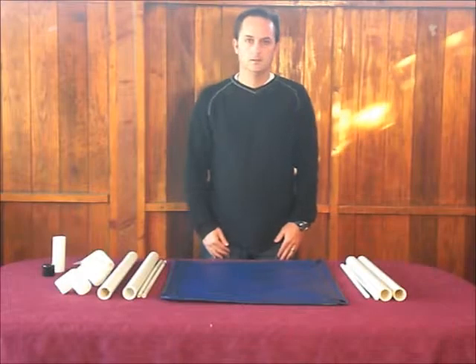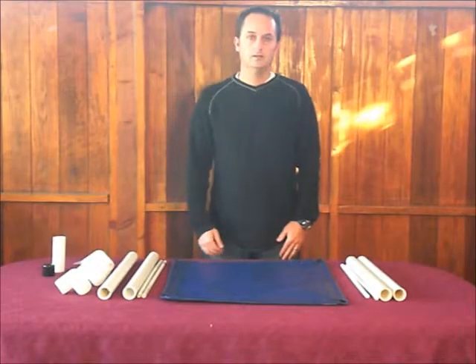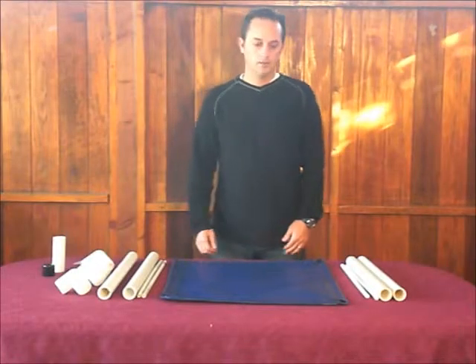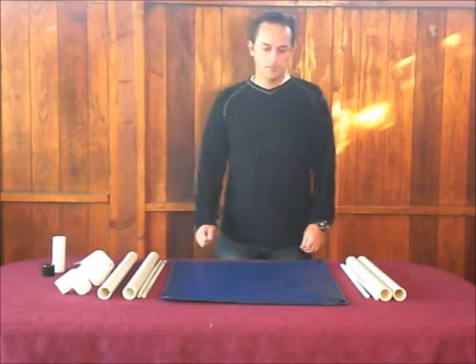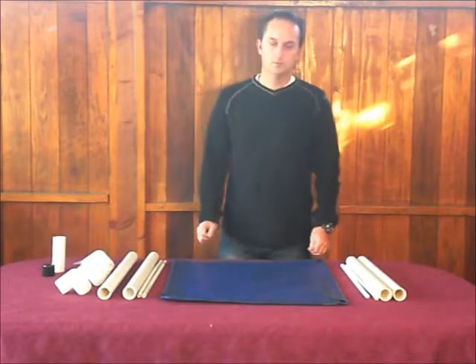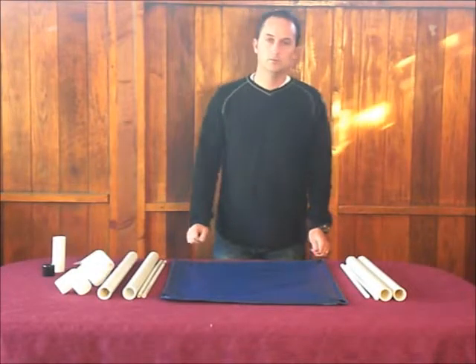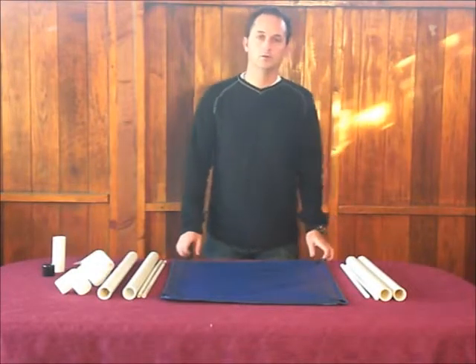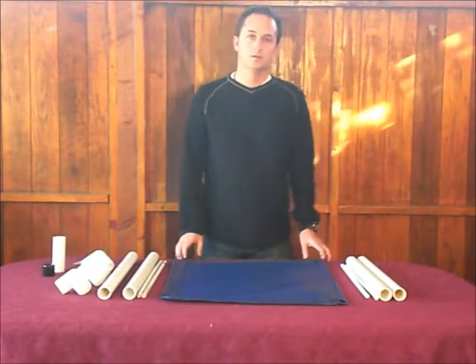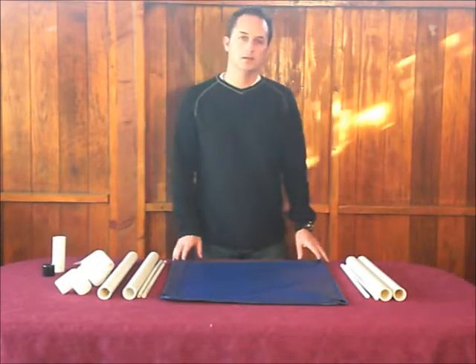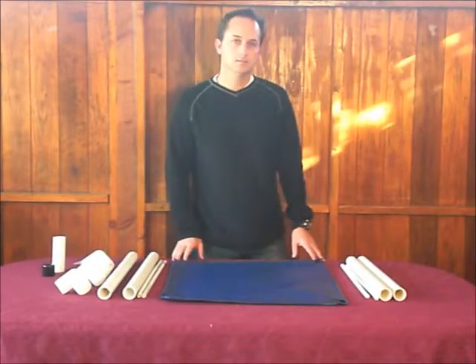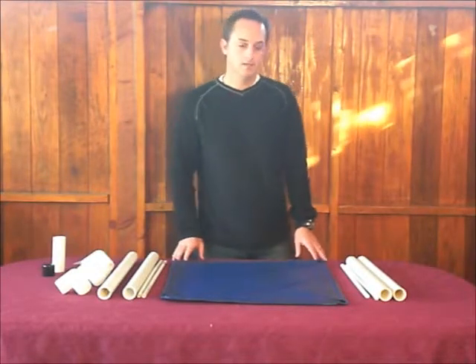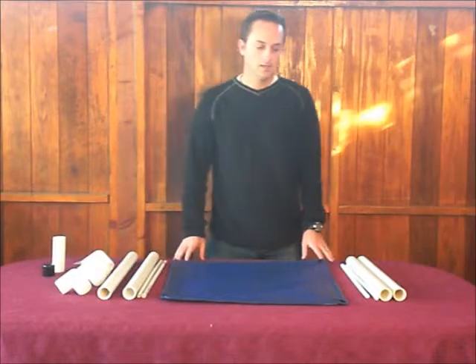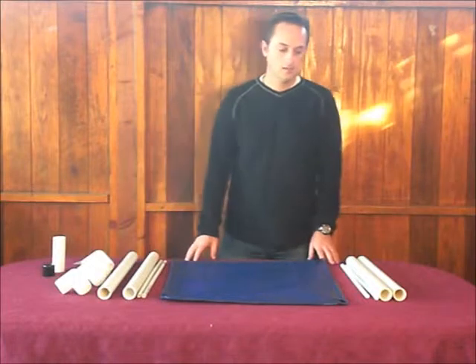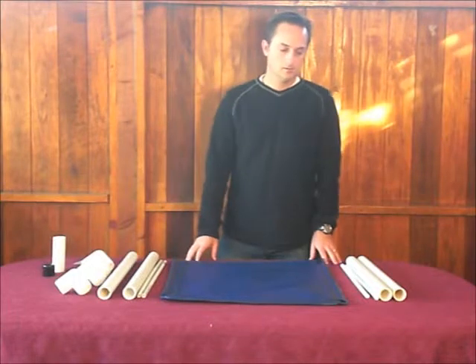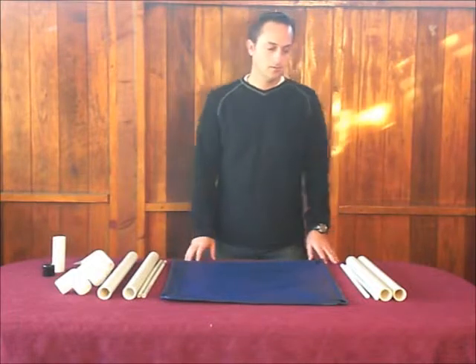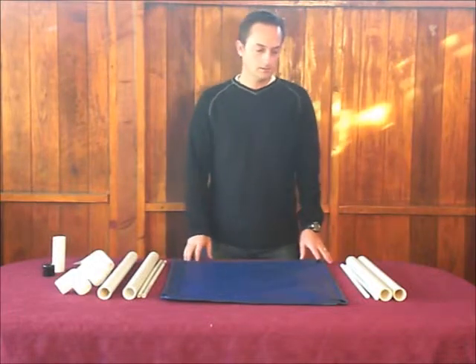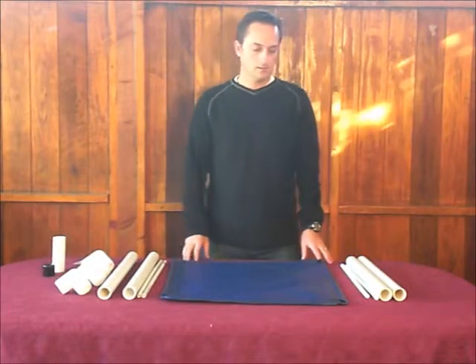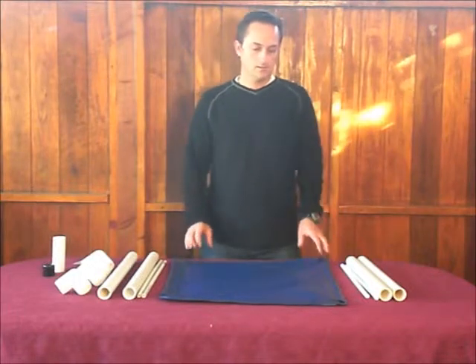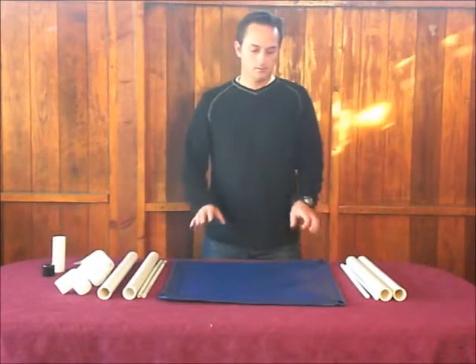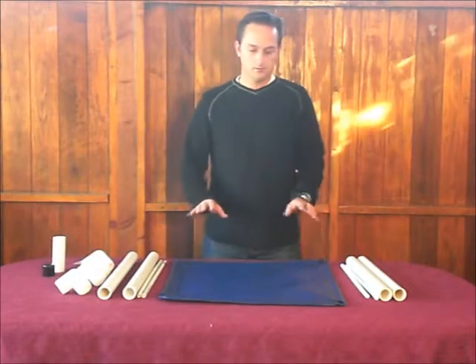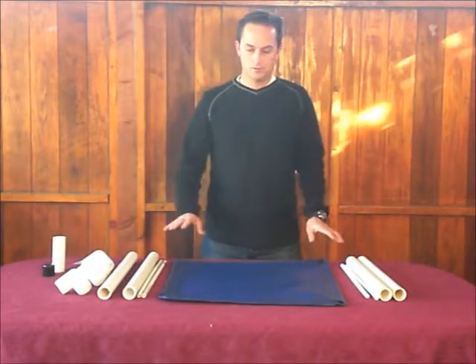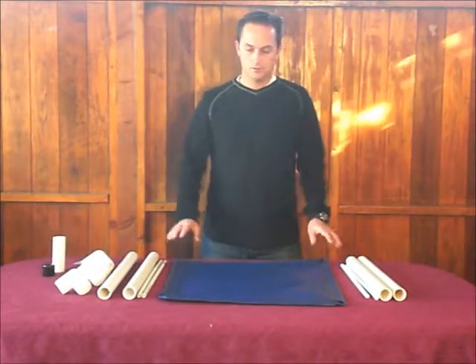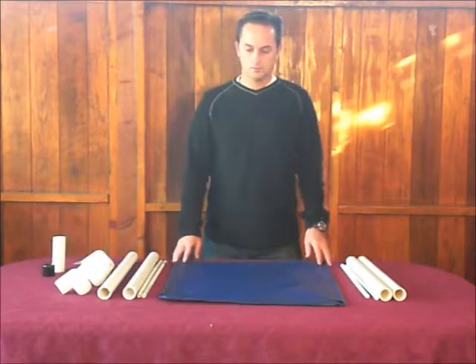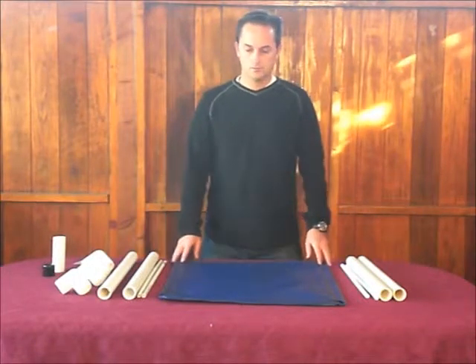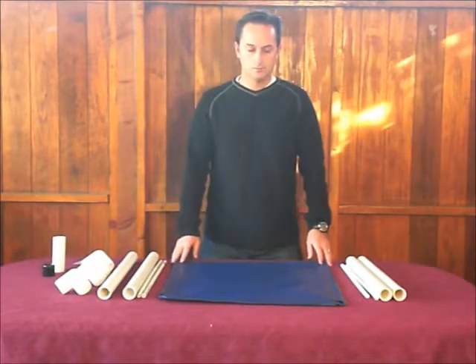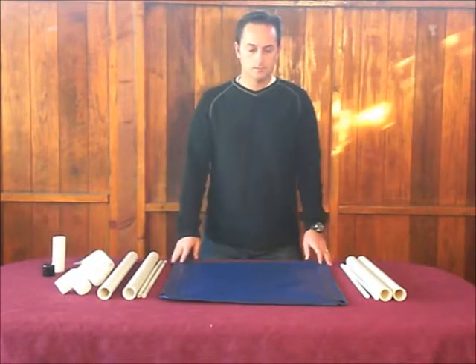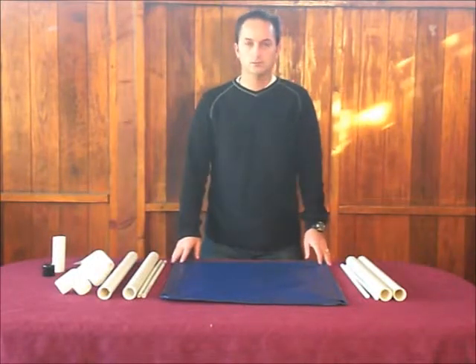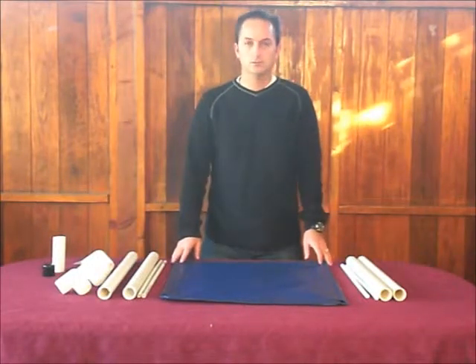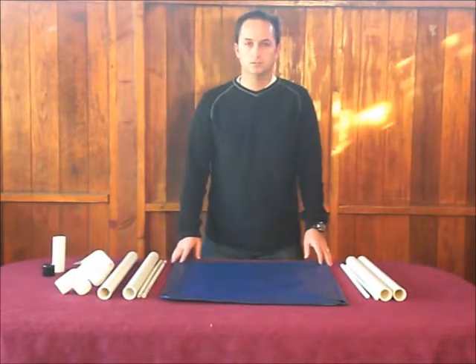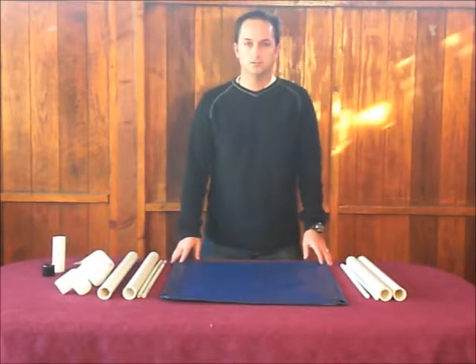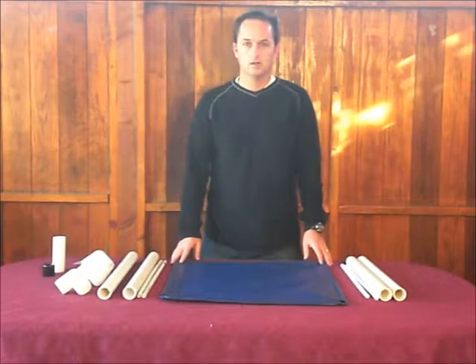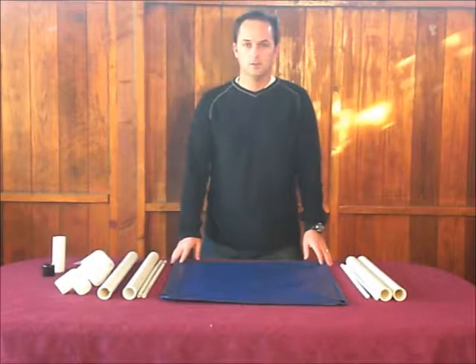Hello, I'm Jeremy from Berker's Dogbeds, and here today I am going to show you how to put together the Pelluche Dogbed.